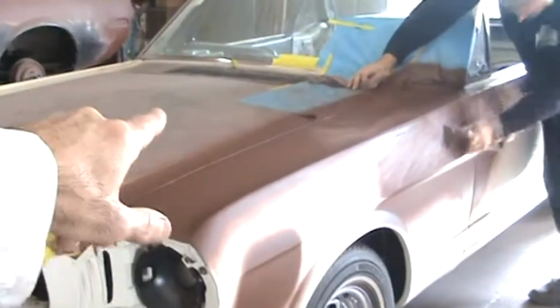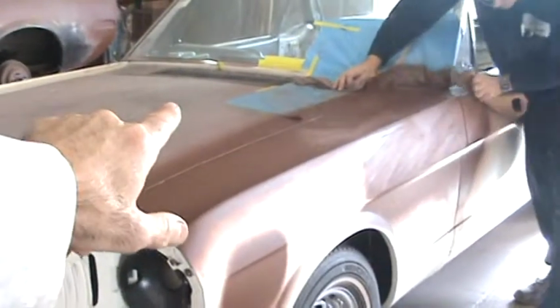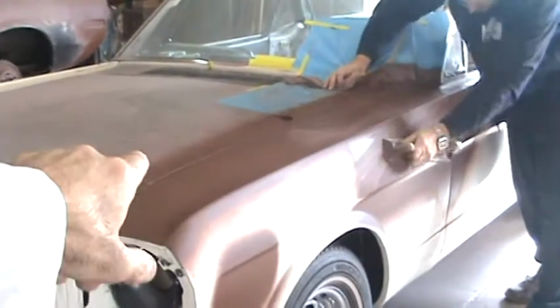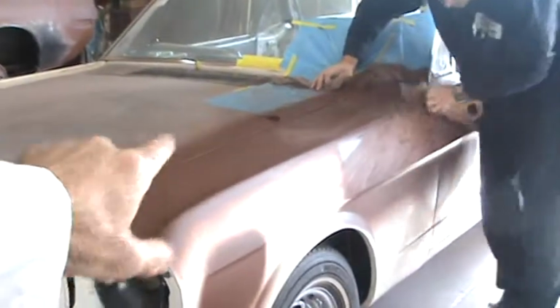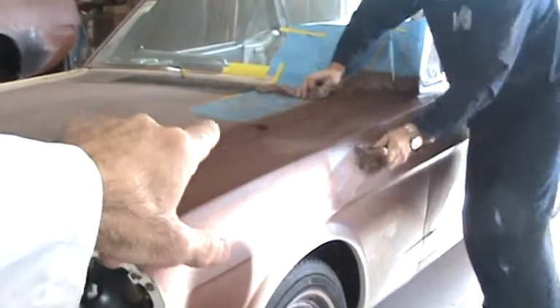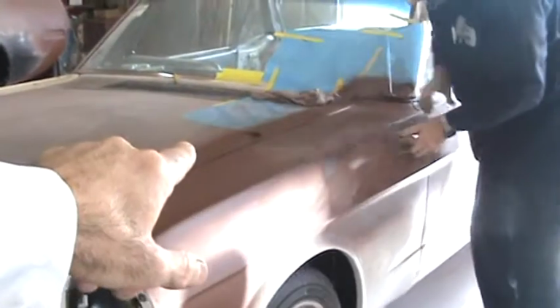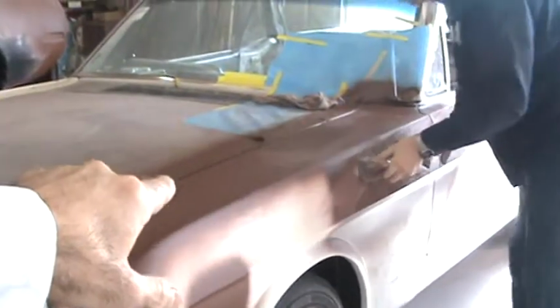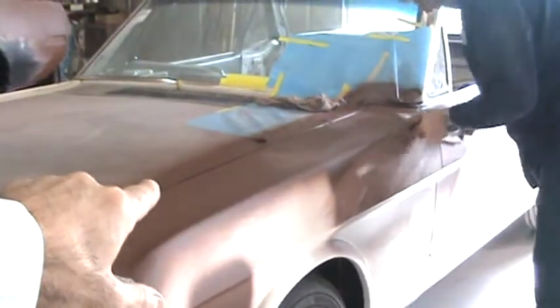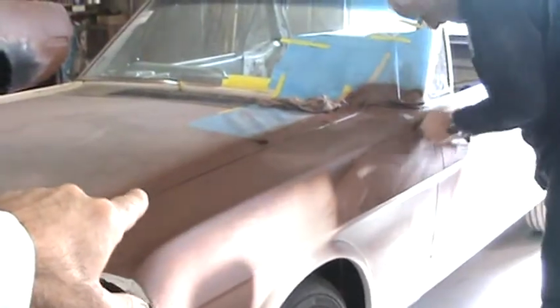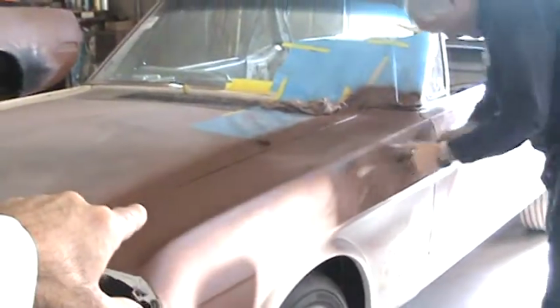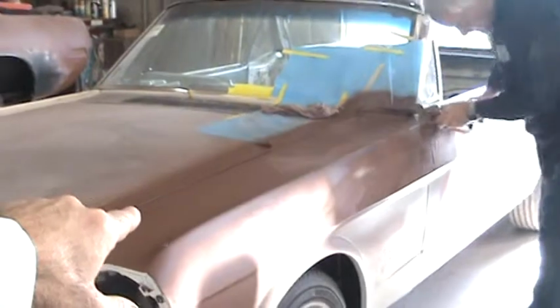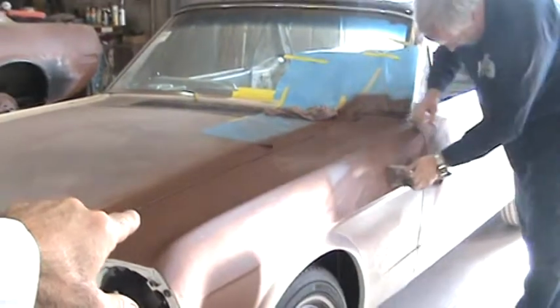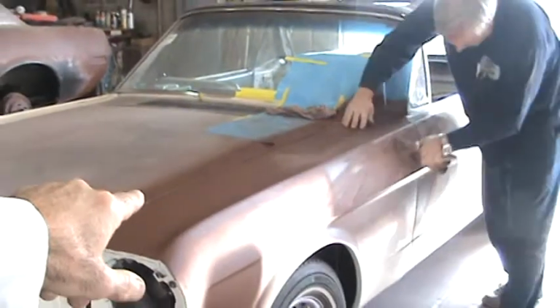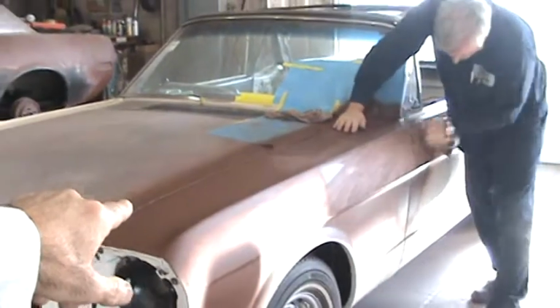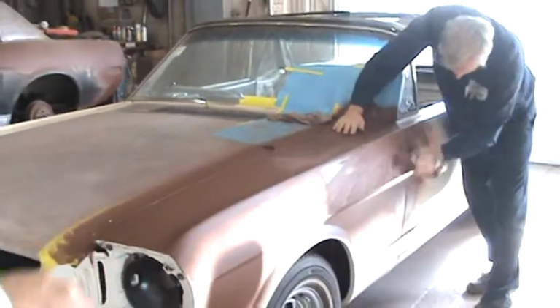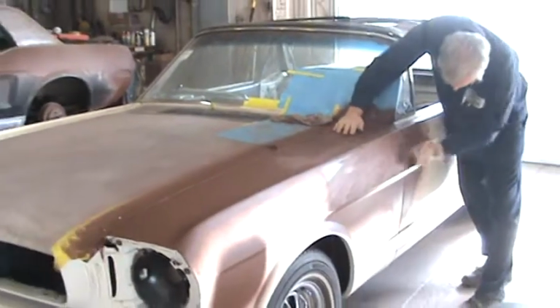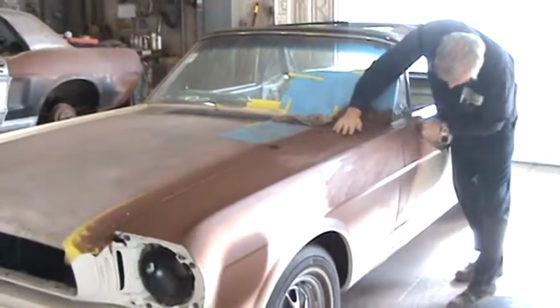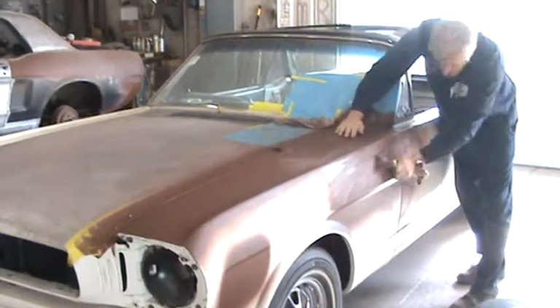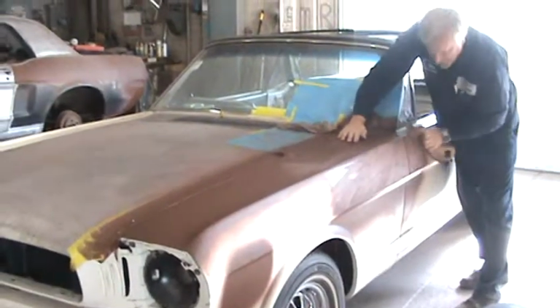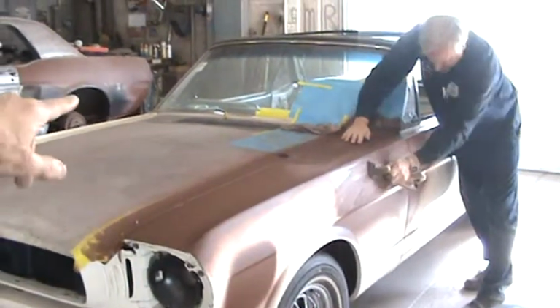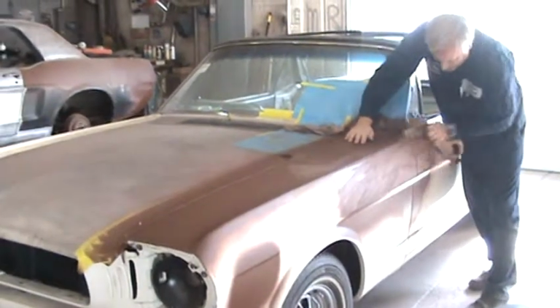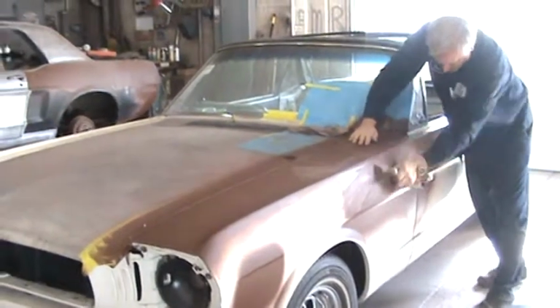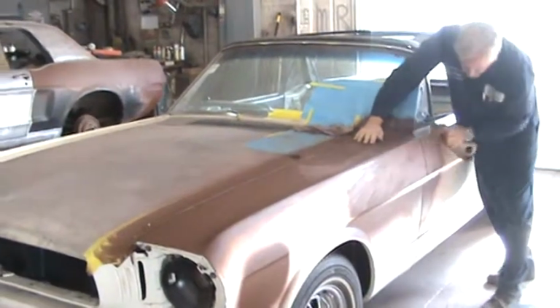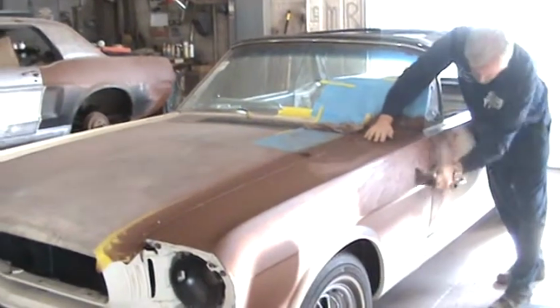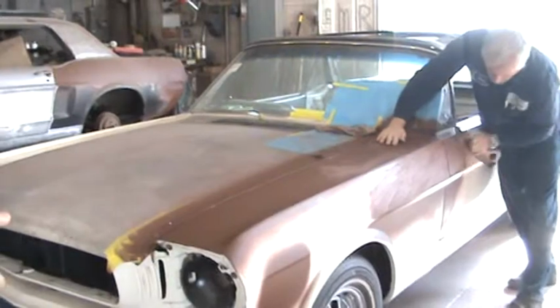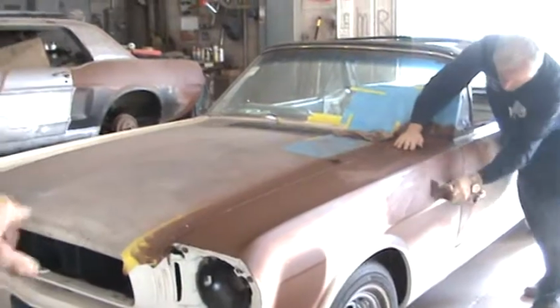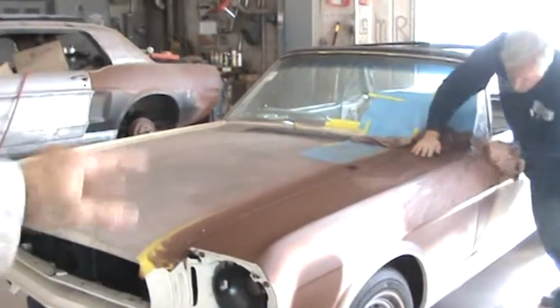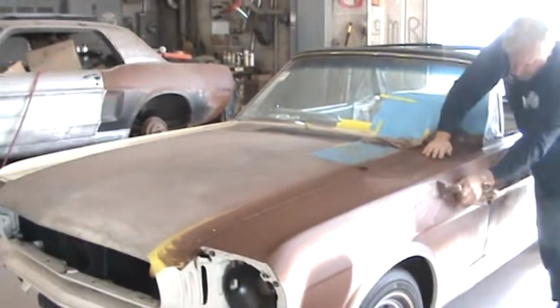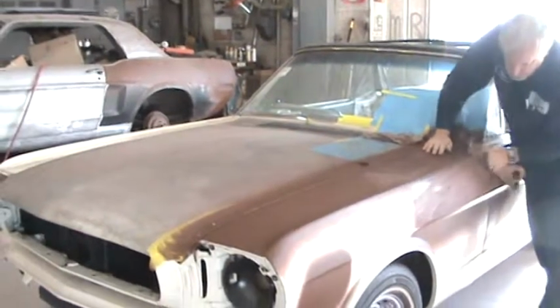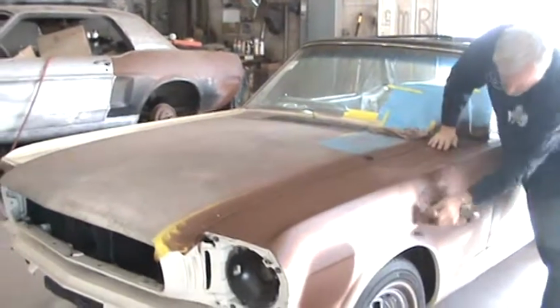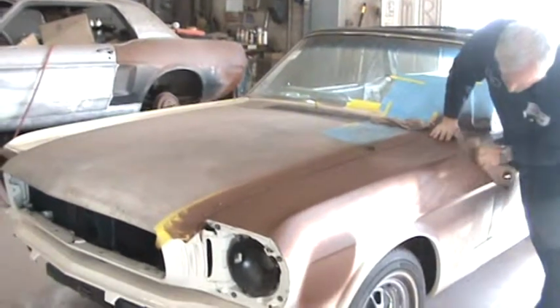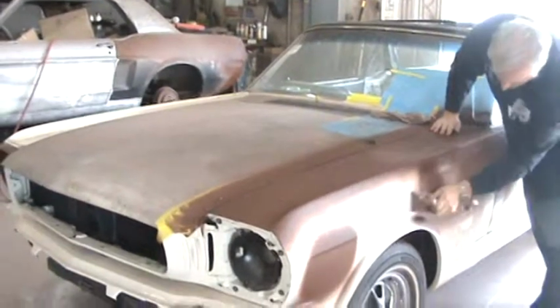Look at the line between that door and that fender right there — they don't get any better than that, not even on new cars. Nice job, Dave. The fender line on the hood, same thing there. You could roll a marble down on that thing.